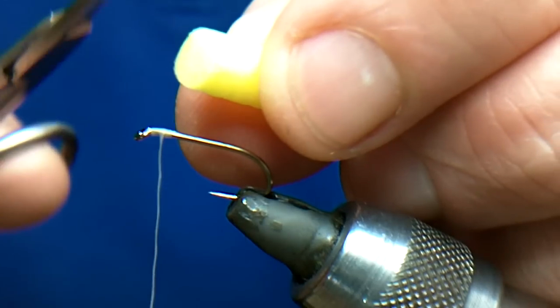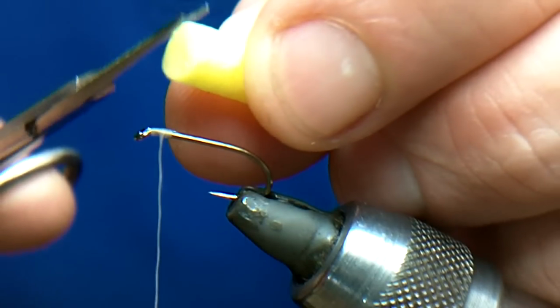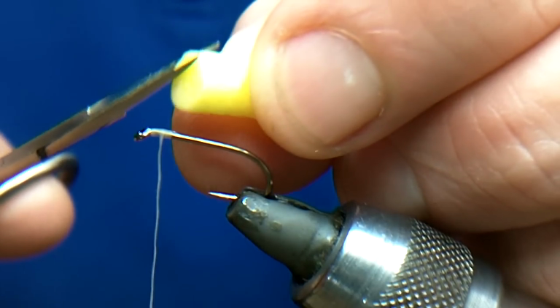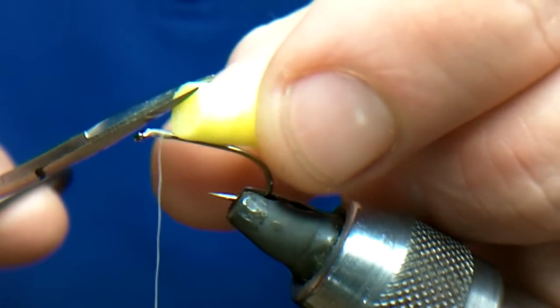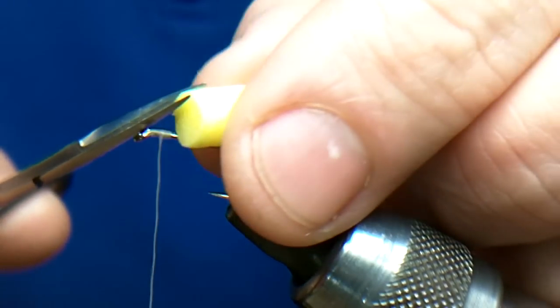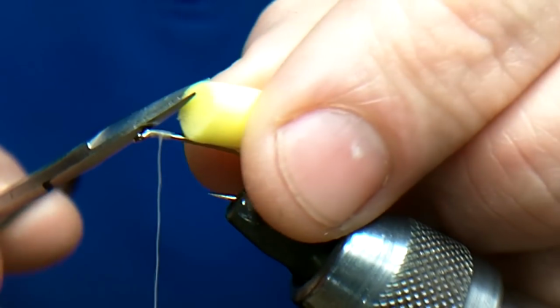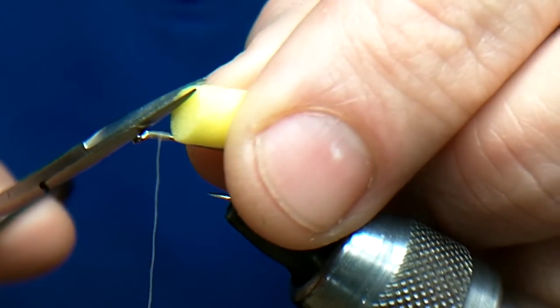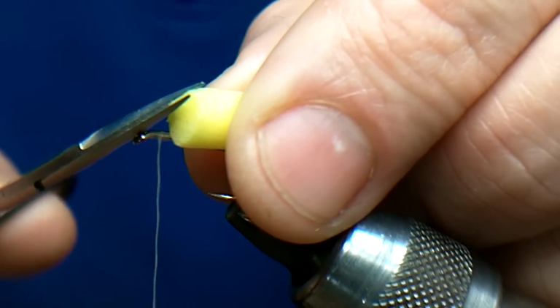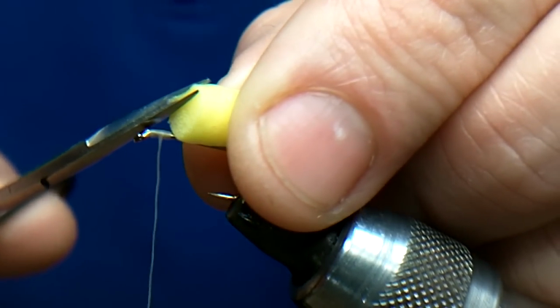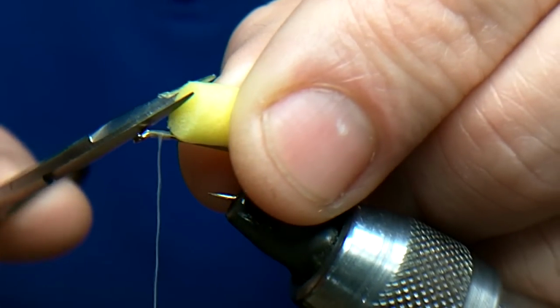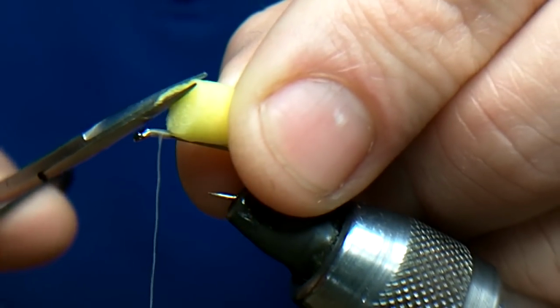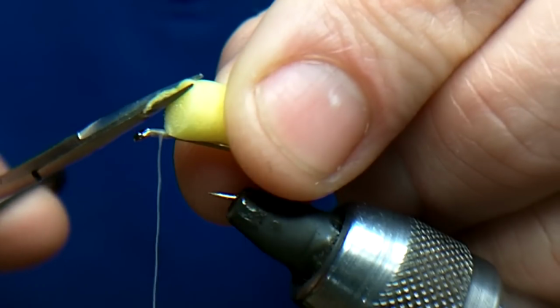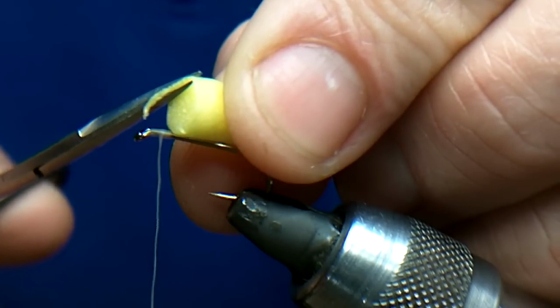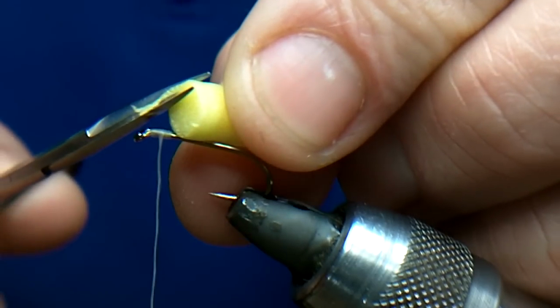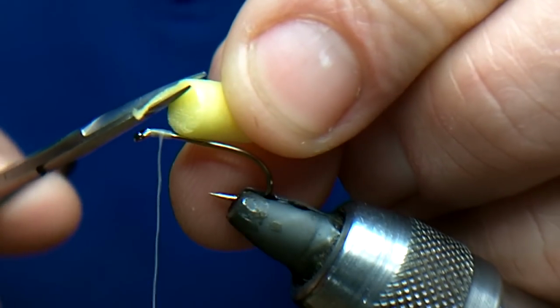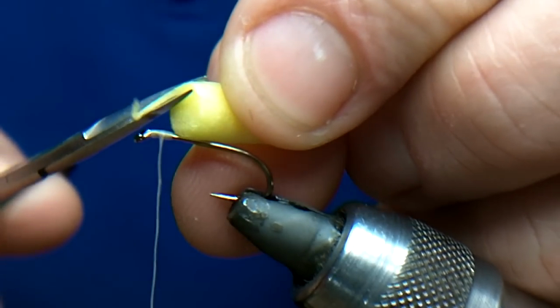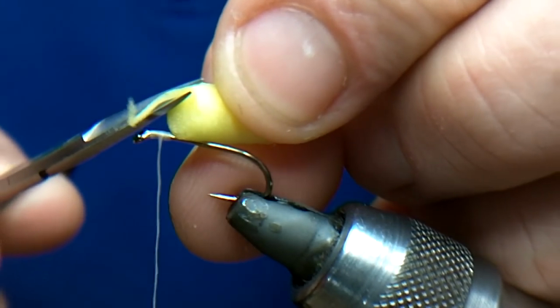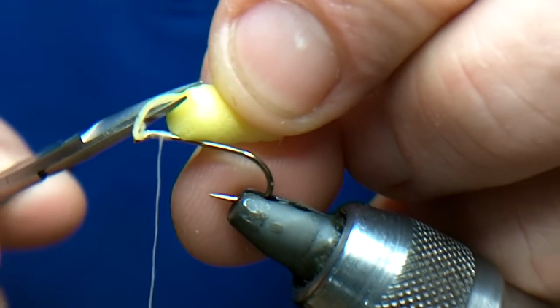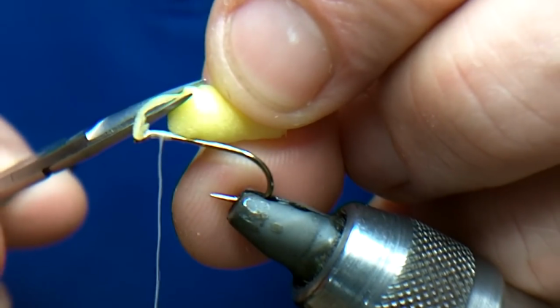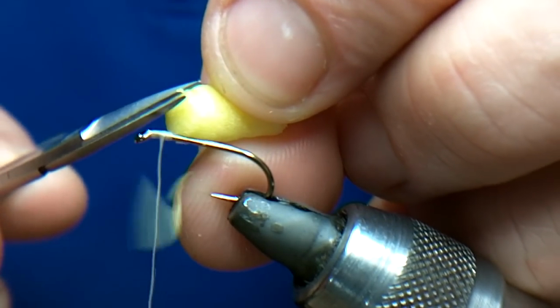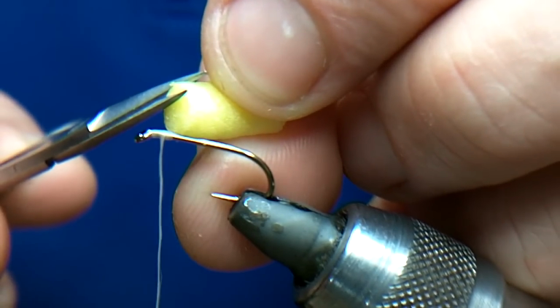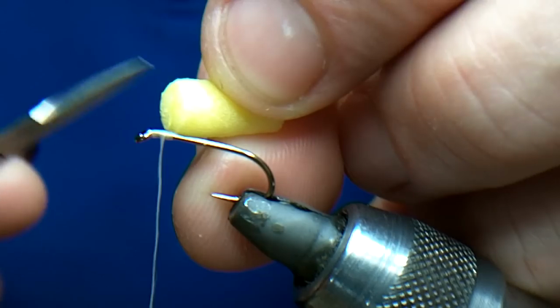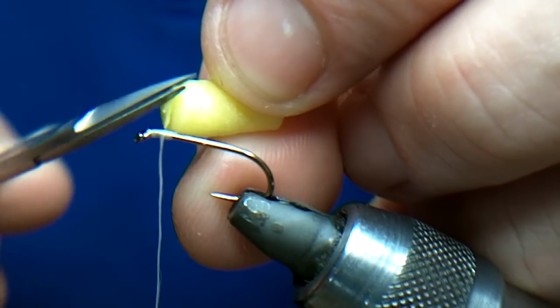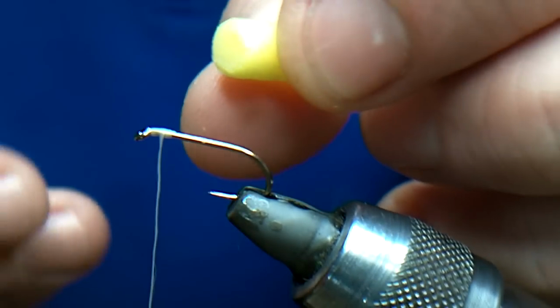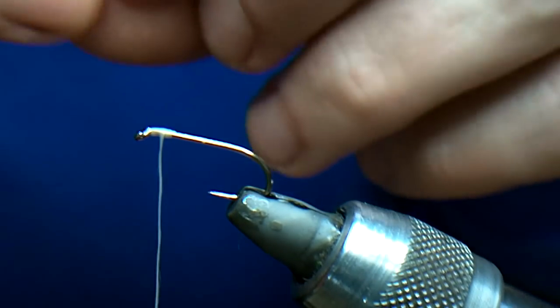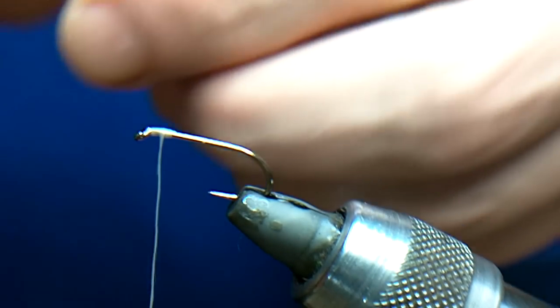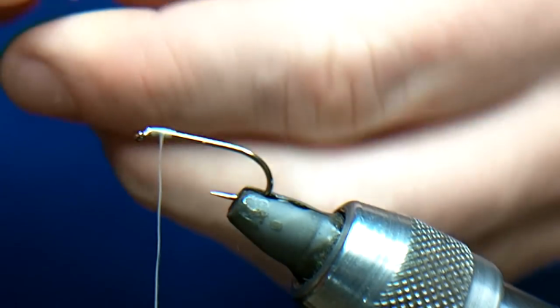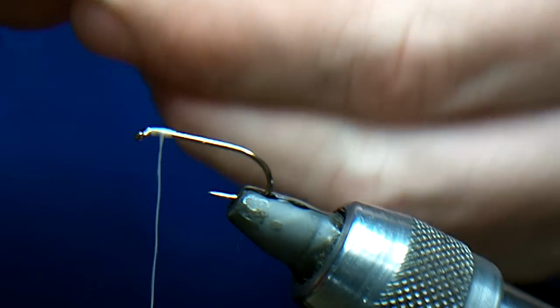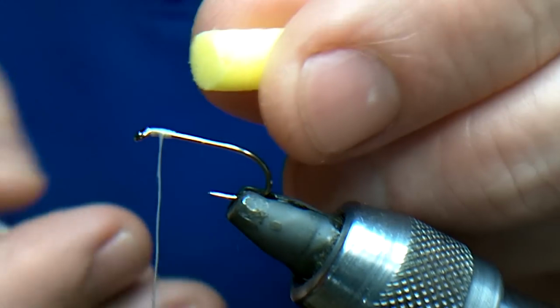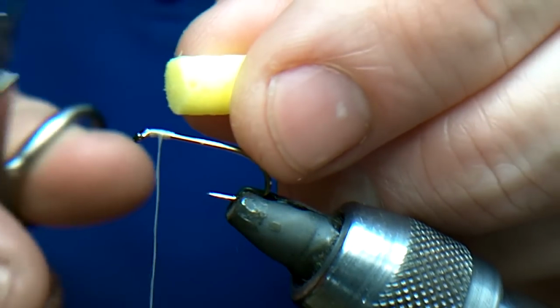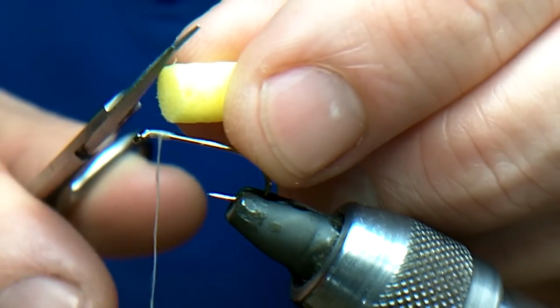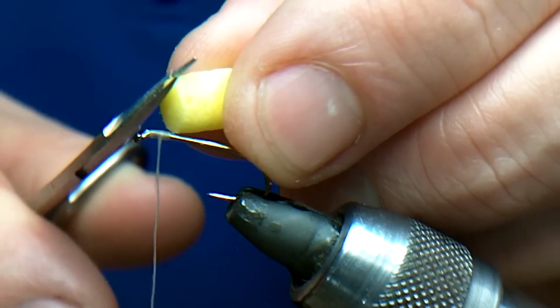Yellow eyes, as before. I'm just going to trim a little bit off the edge. As you can see, I'm not taking too much off, just enough to take the little sharp edge off.